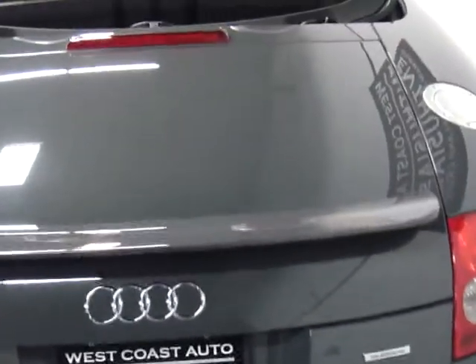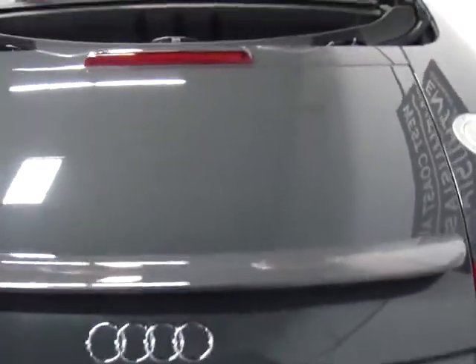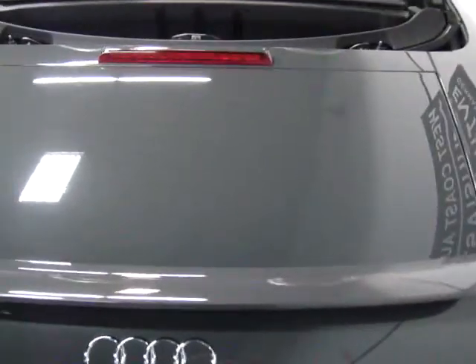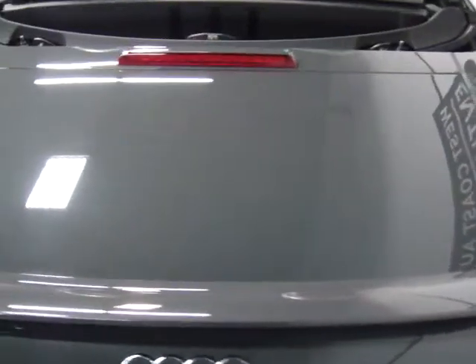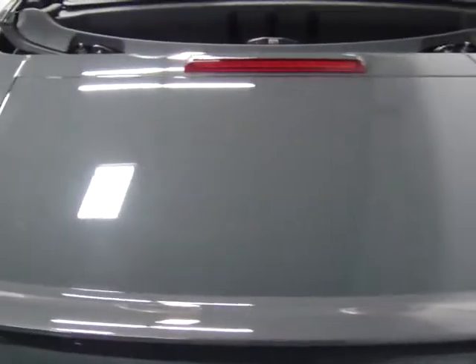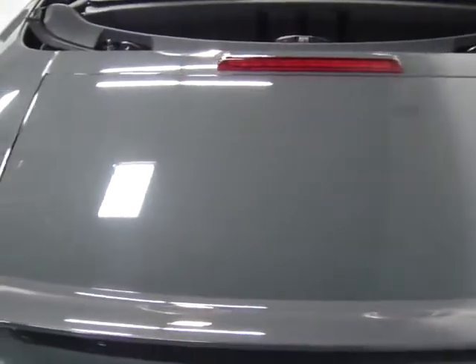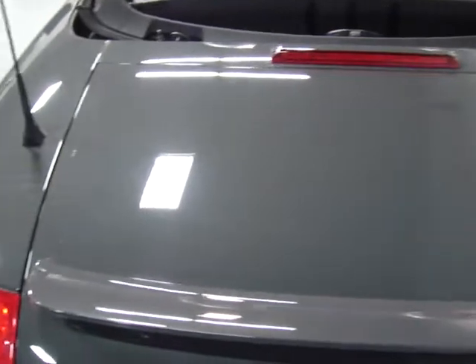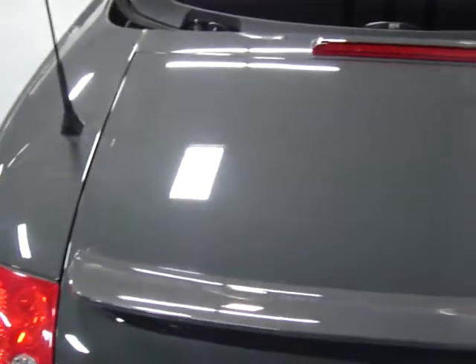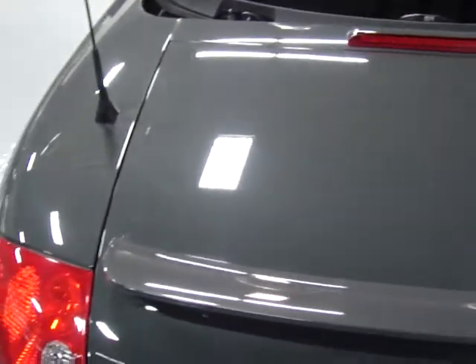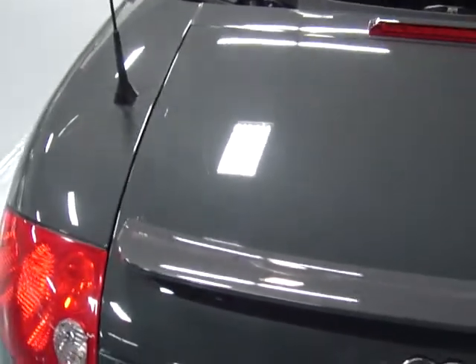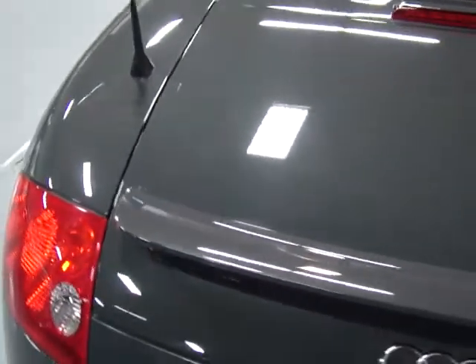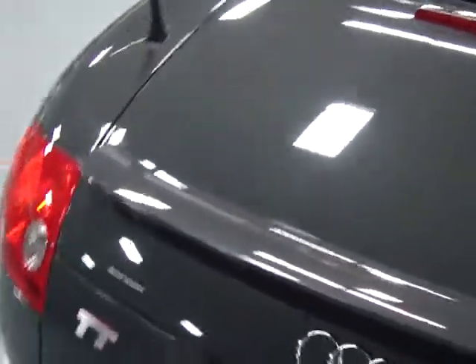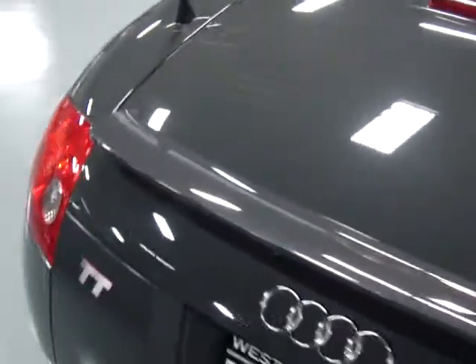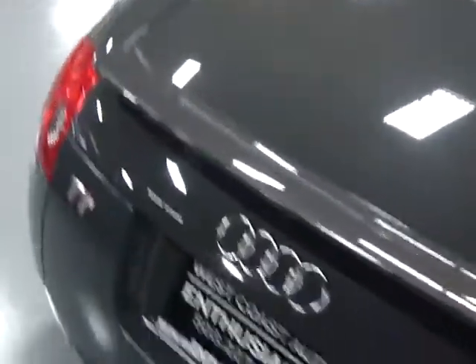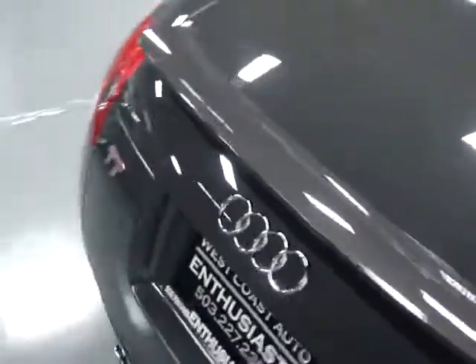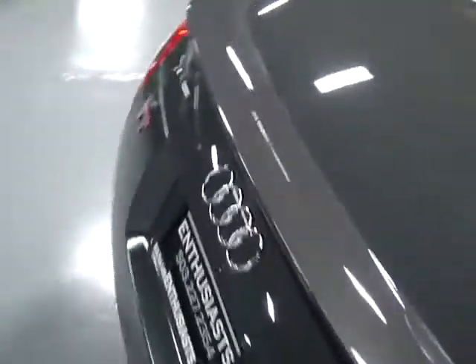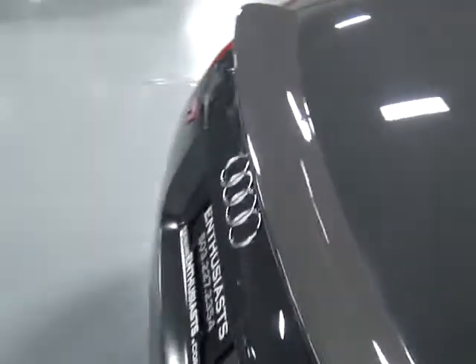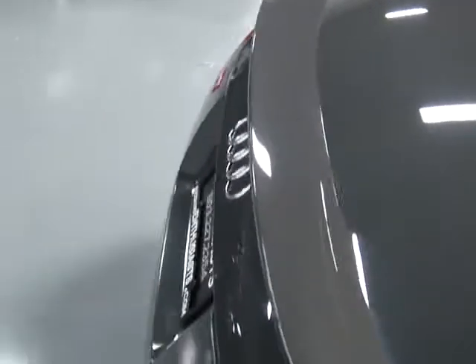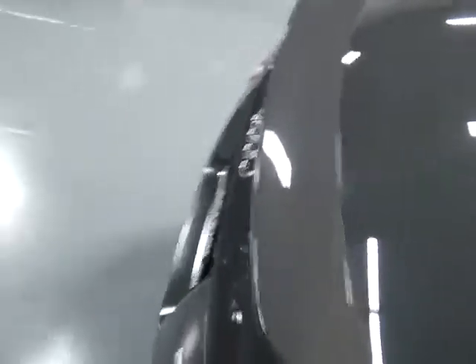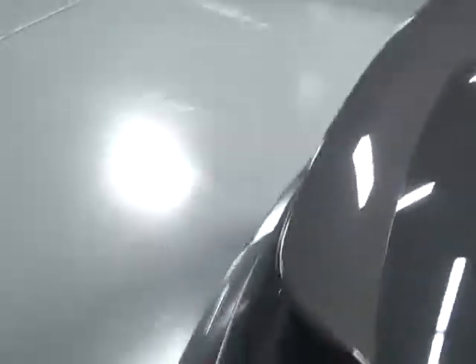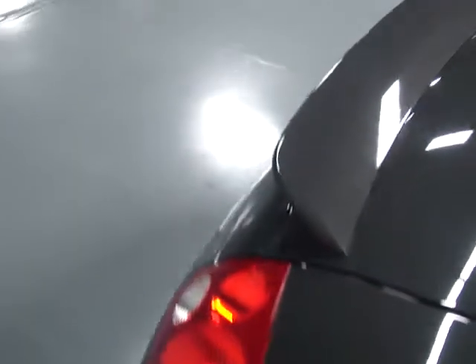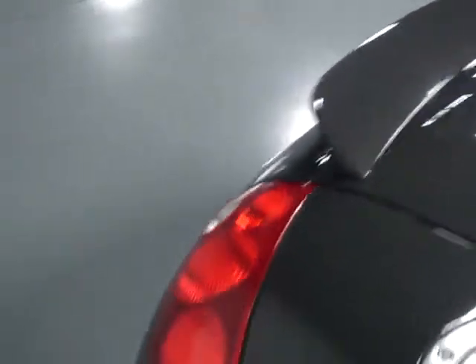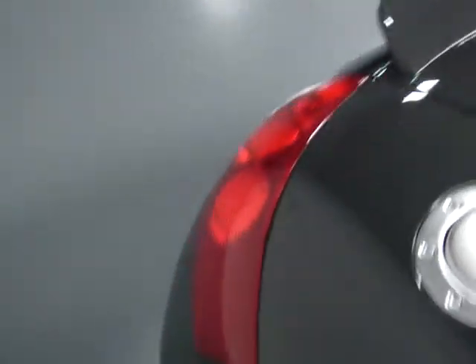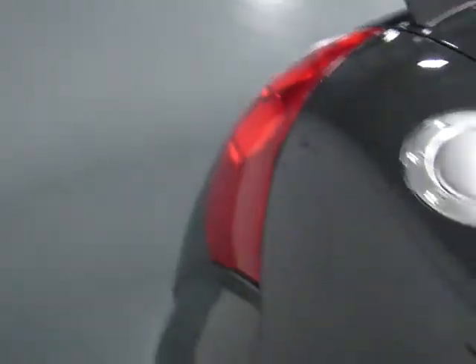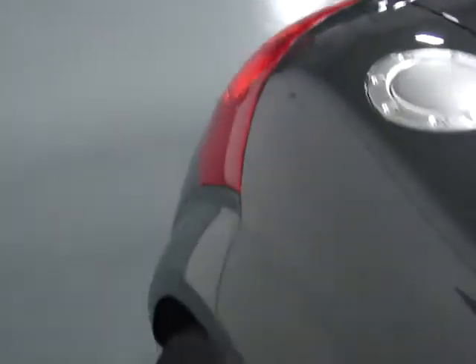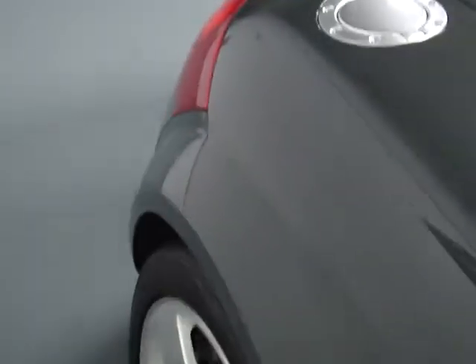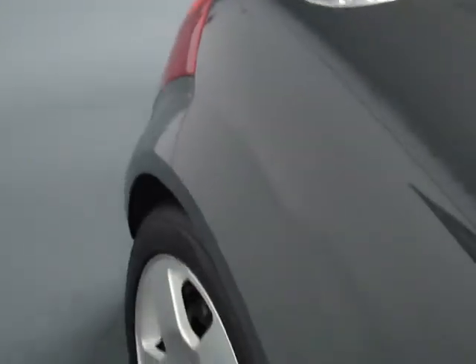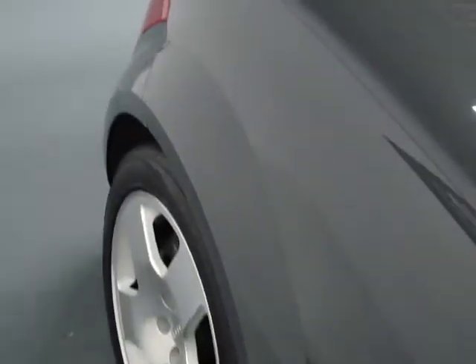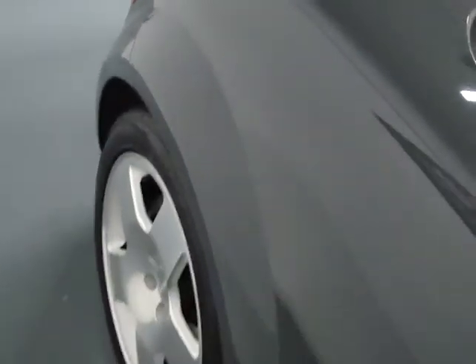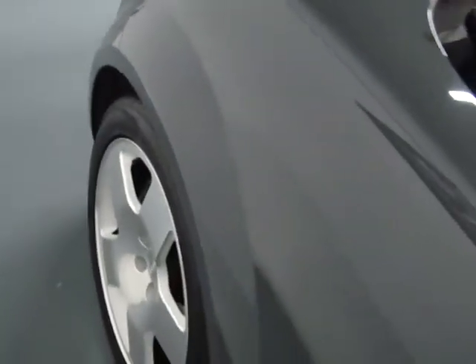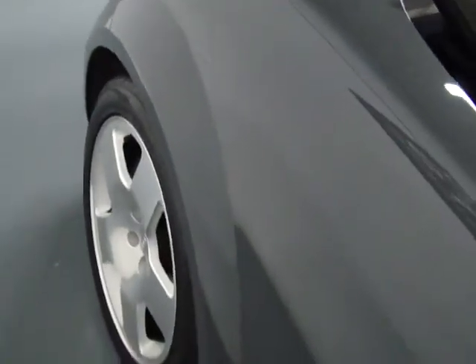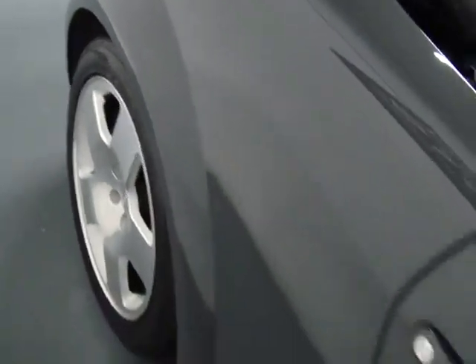We have all the original books, manuals, and keys. We've got two master keys, a valet key, a plastic key with a code on it, and the original window sticker.